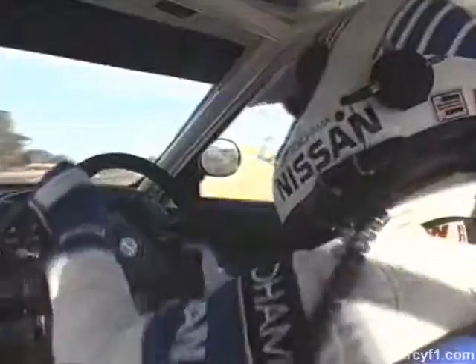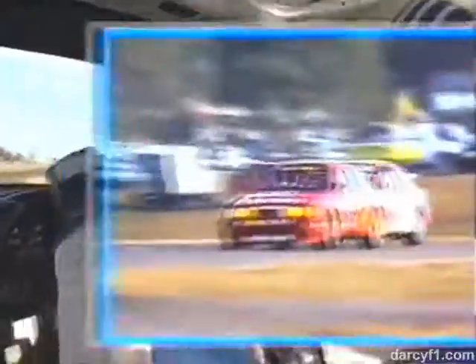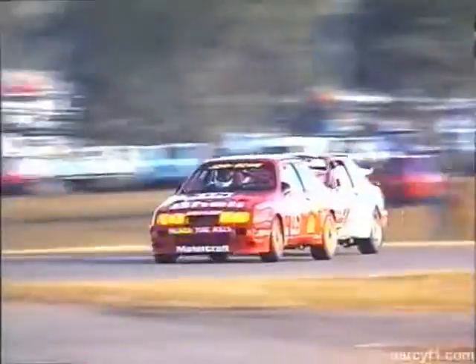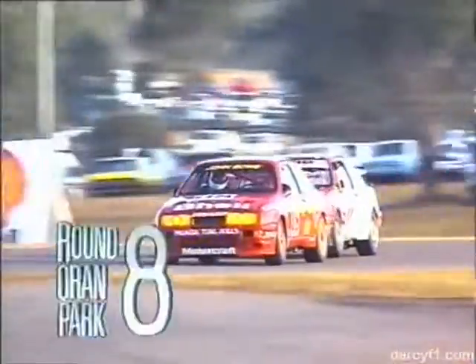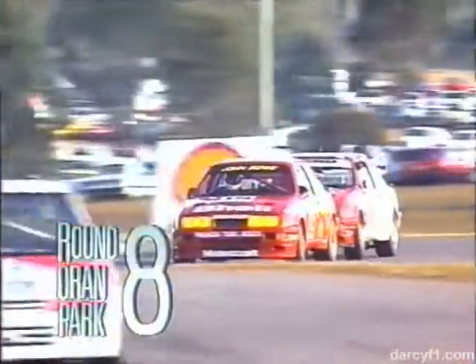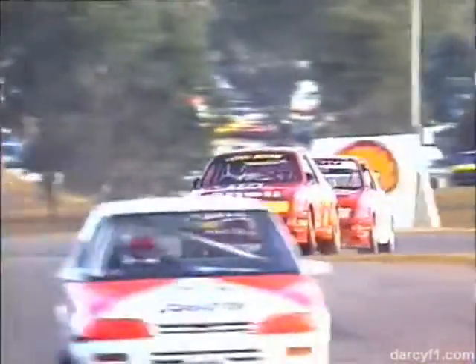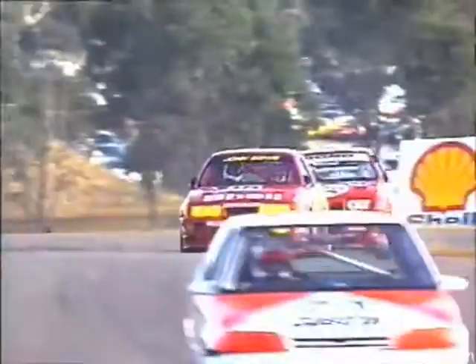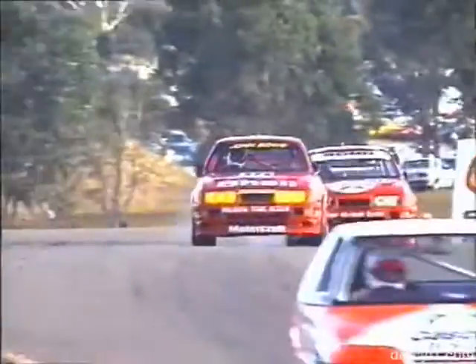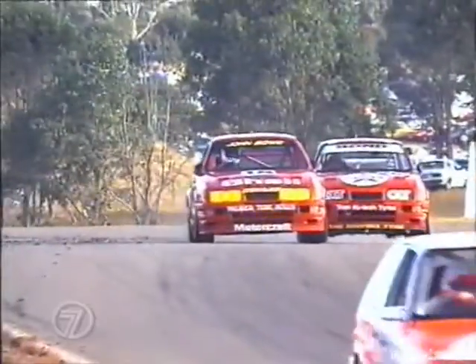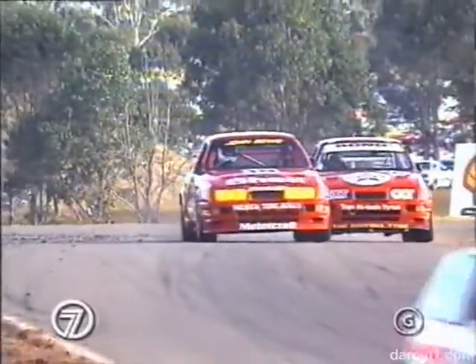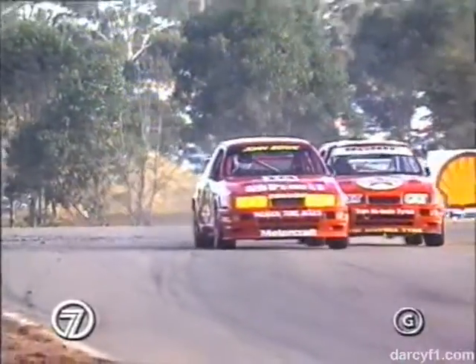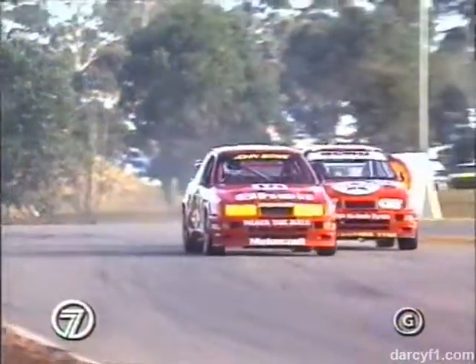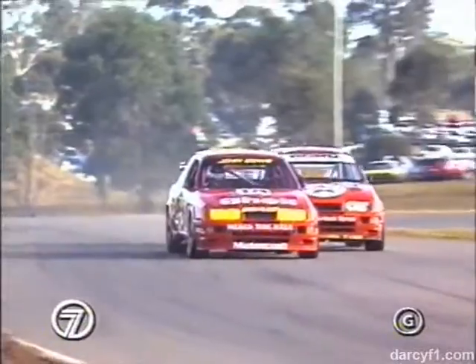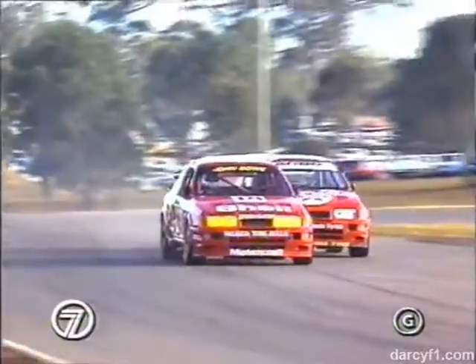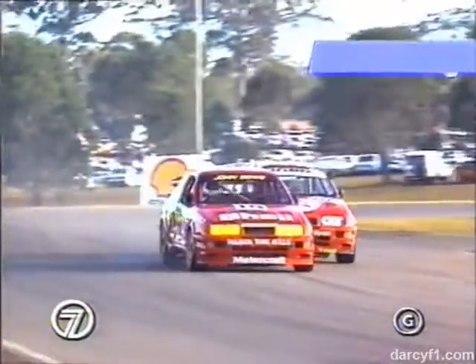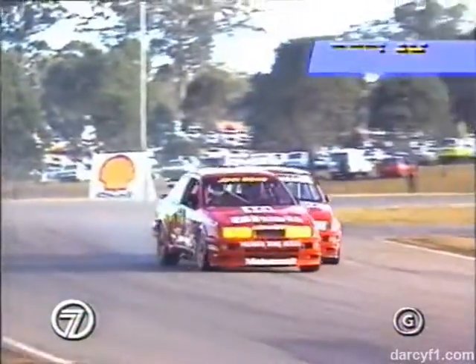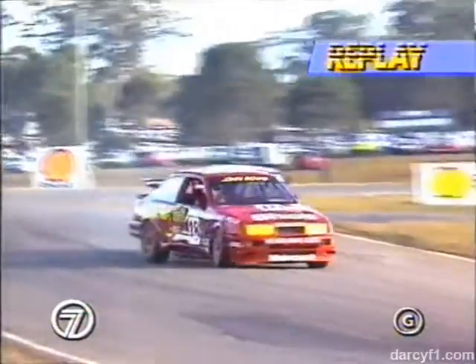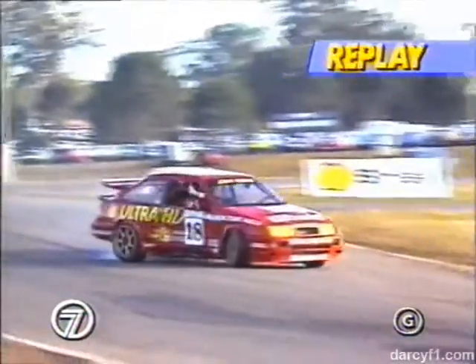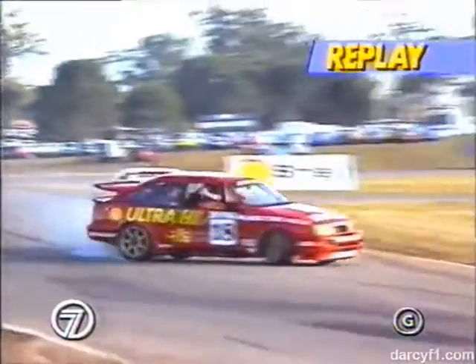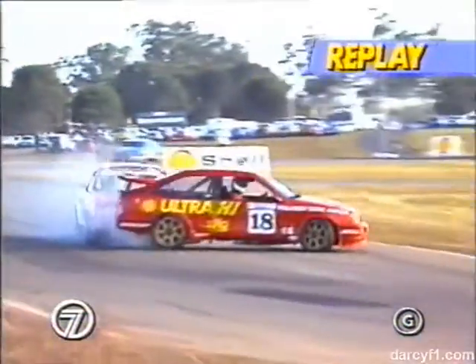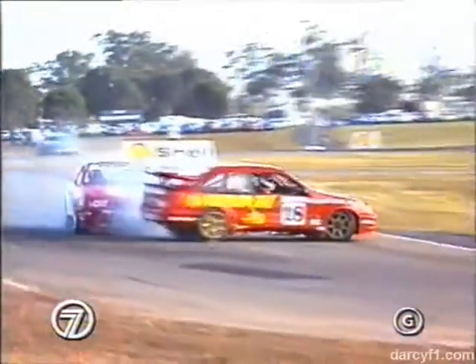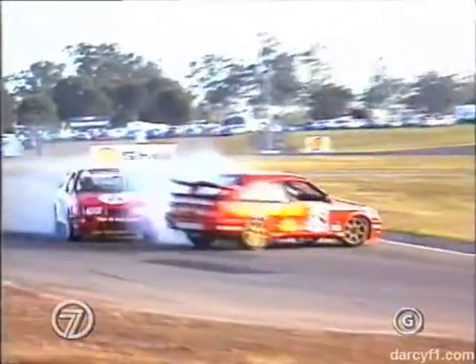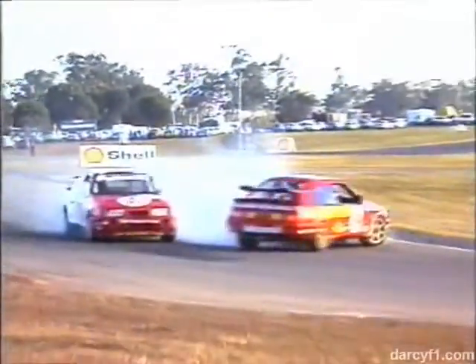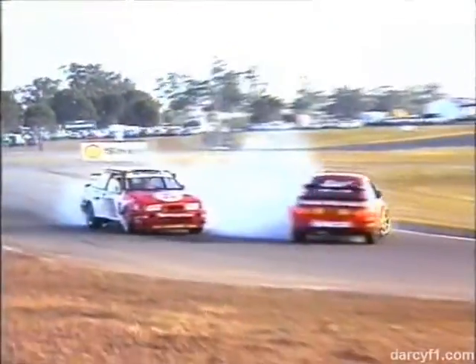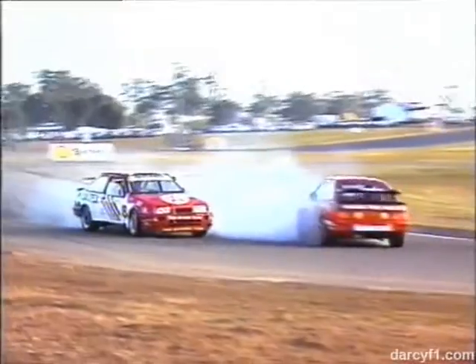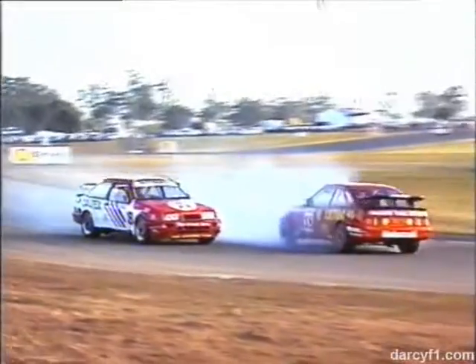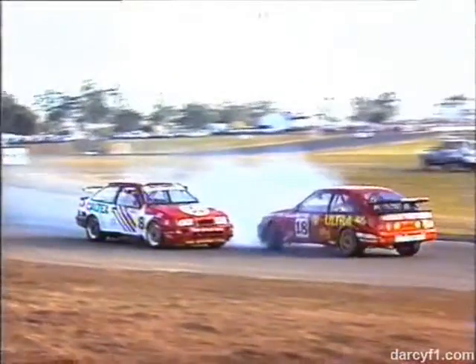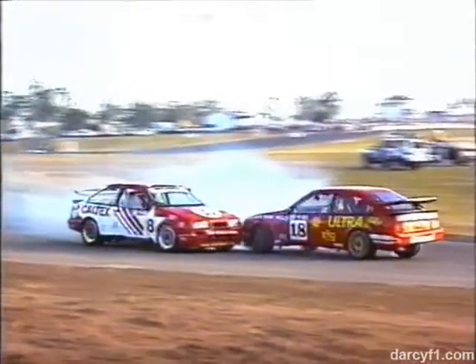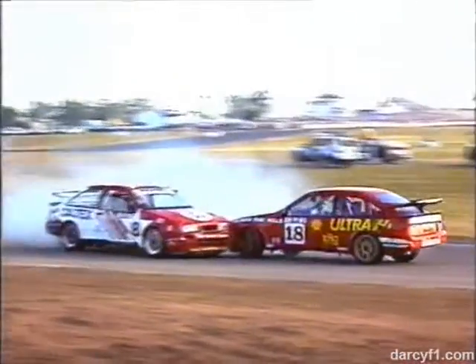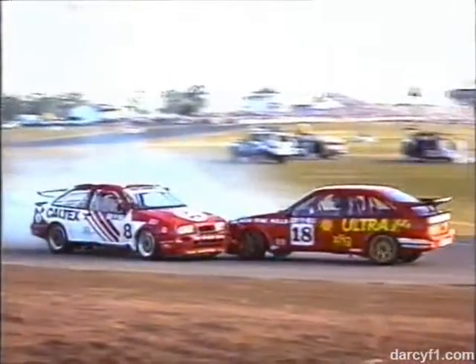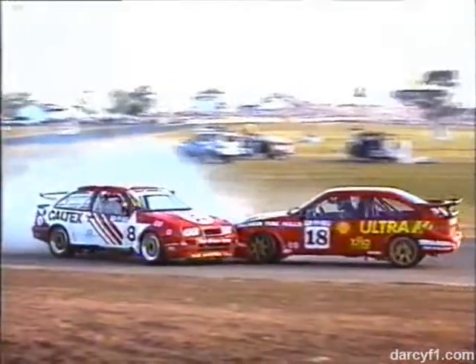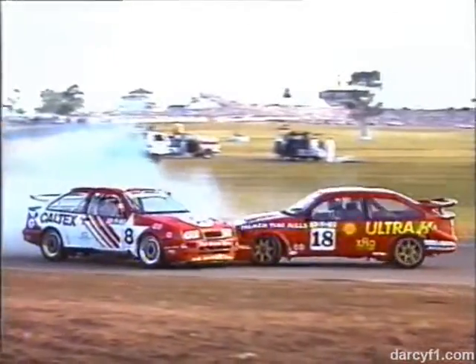A great scrap that we've been following — have a look at this. Down on the inside comes Colin Bond, defensively driving was John Bowe, and wham! Now that's a little uncalled for. There's also a clash on the front.